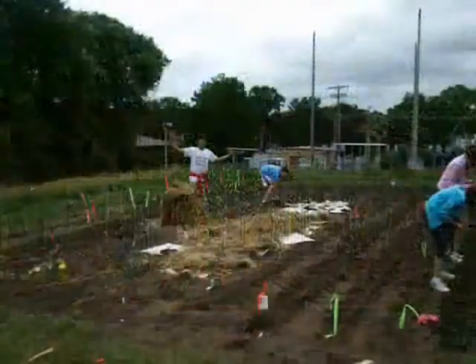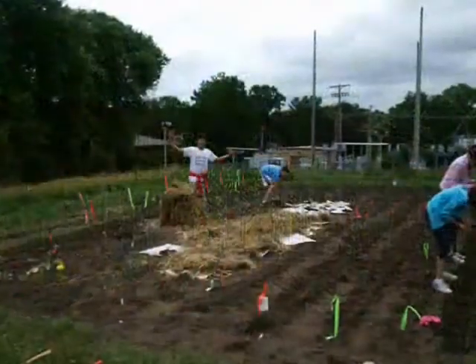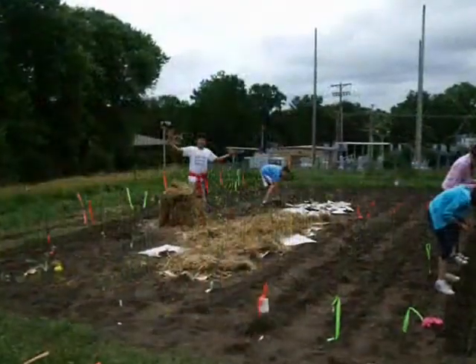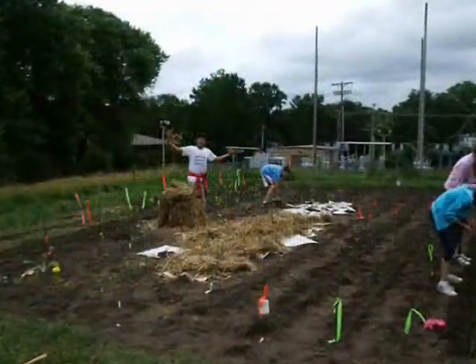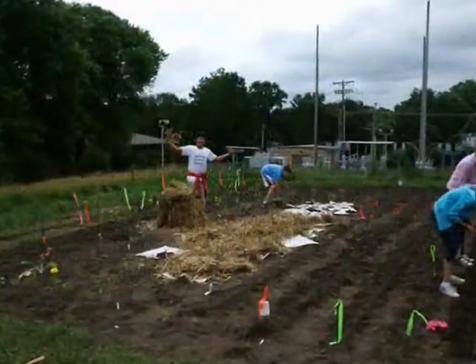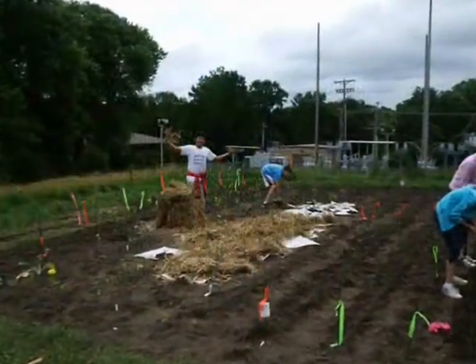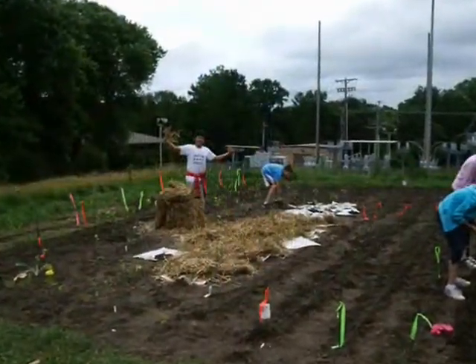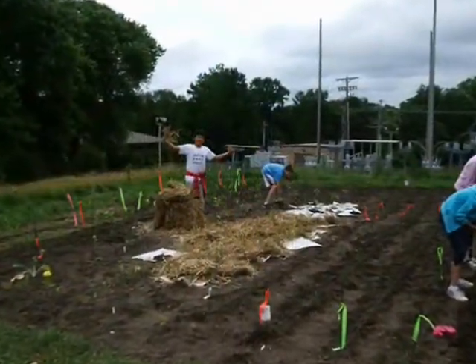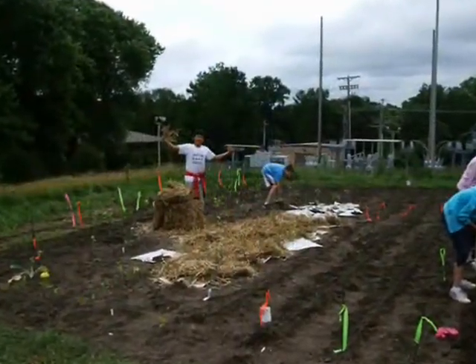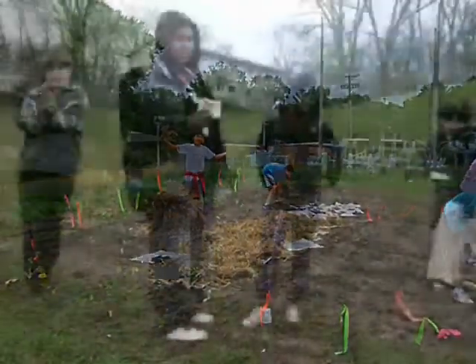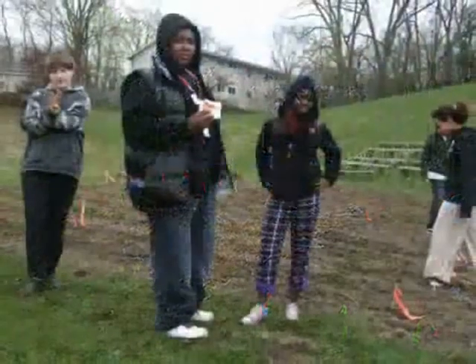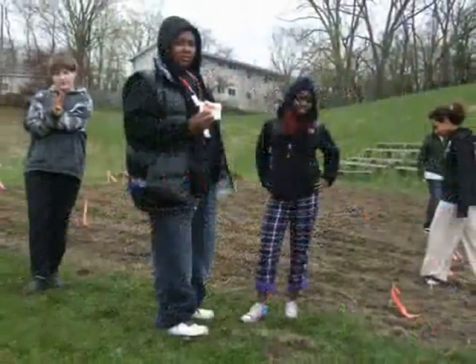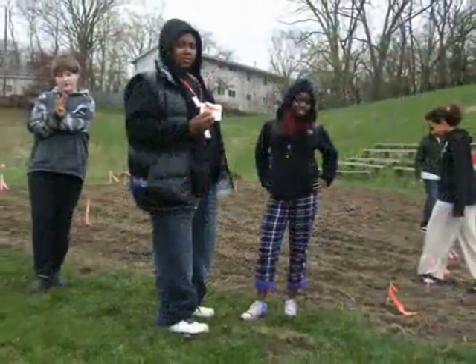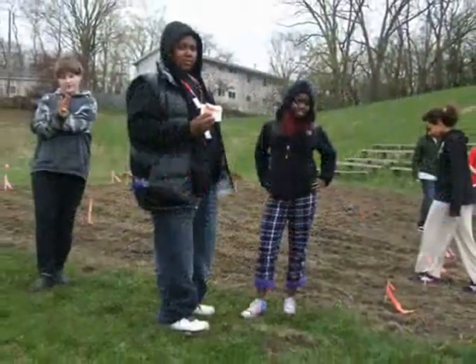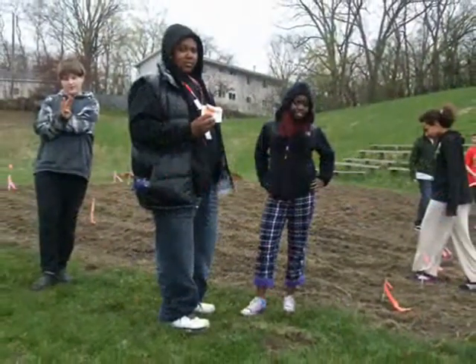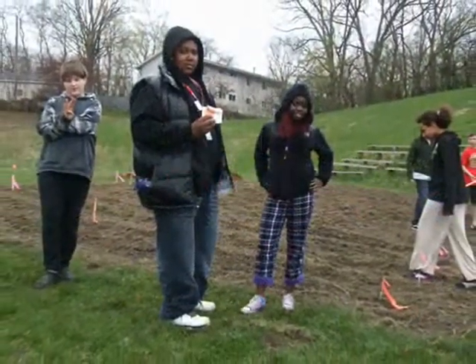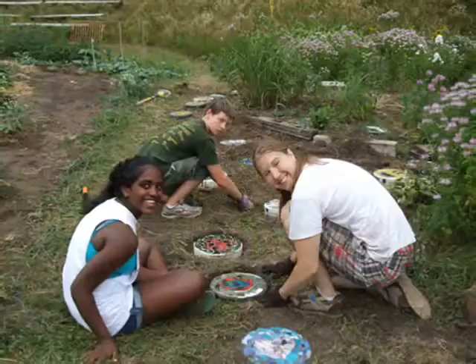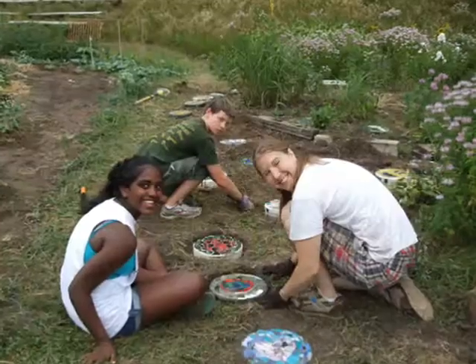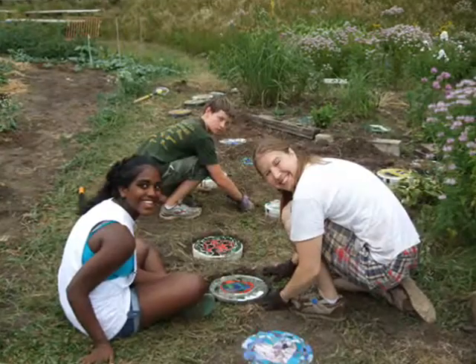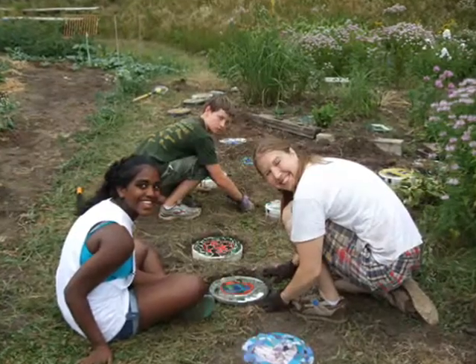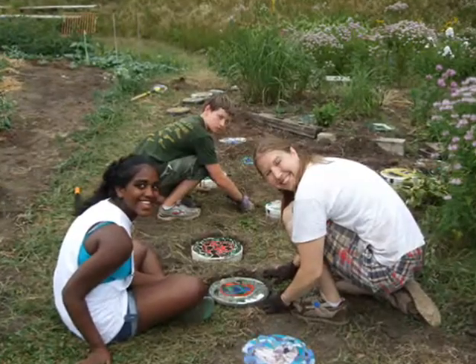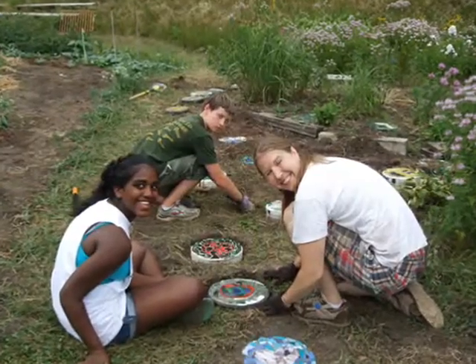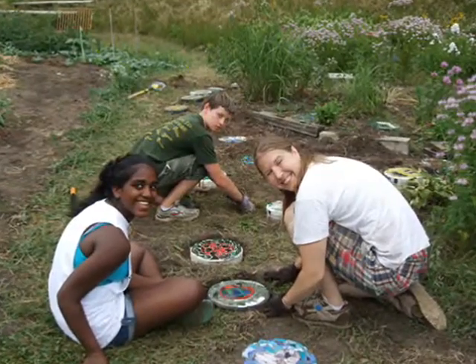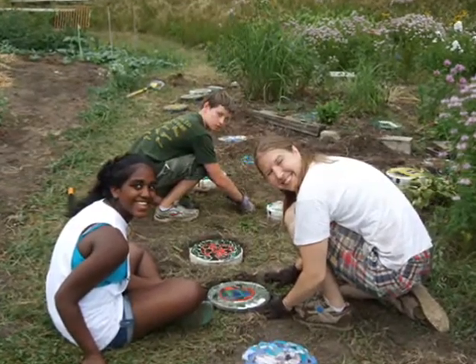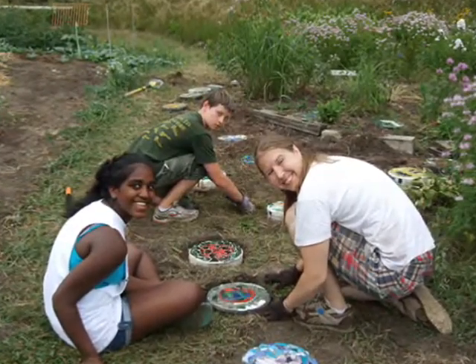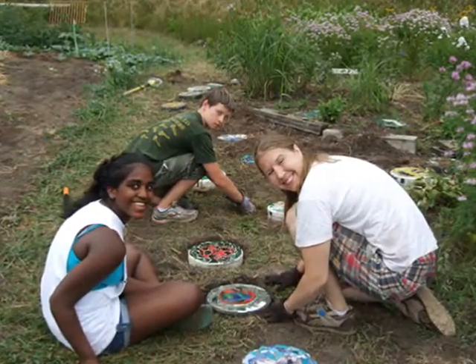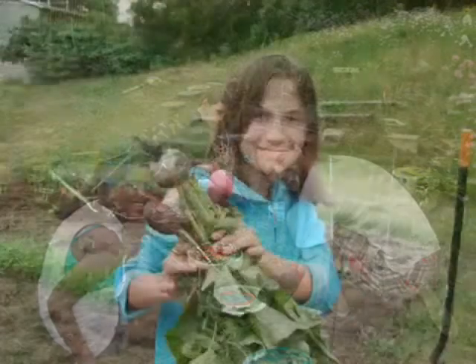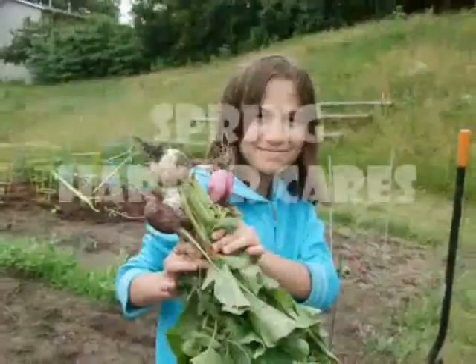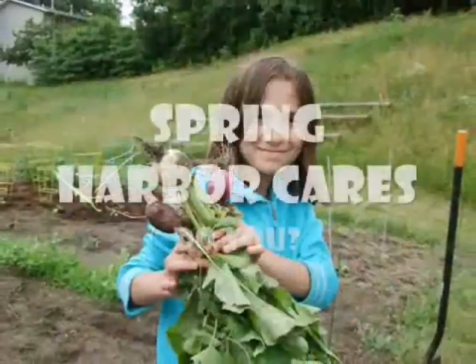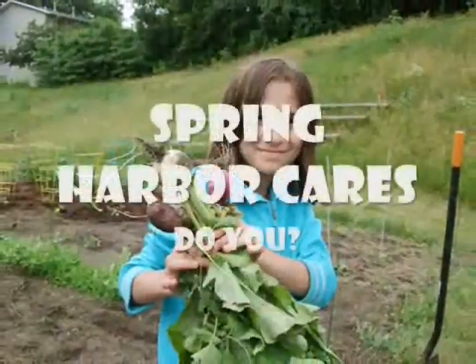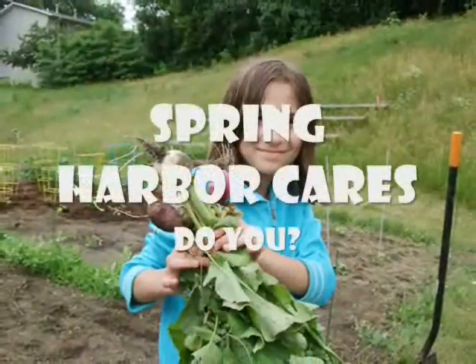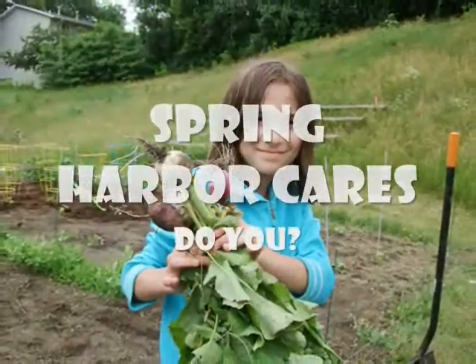We hope in the future this becomes a community garden space so that the people in the neighborhood, people across the street, look at this space as a place to come in to grow plants and tend their gardens, so the whole community is better.